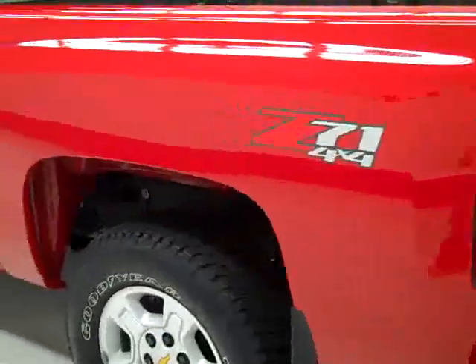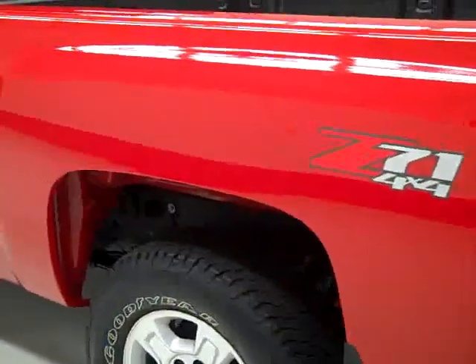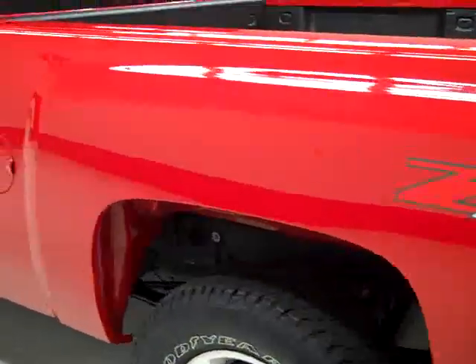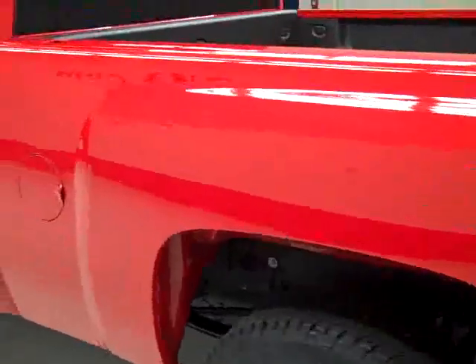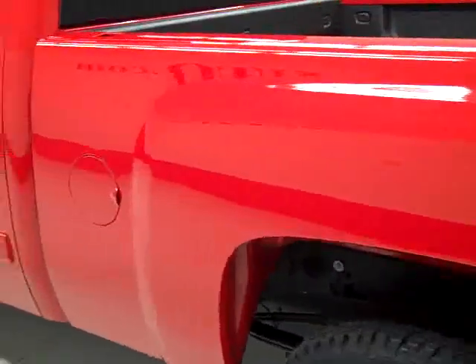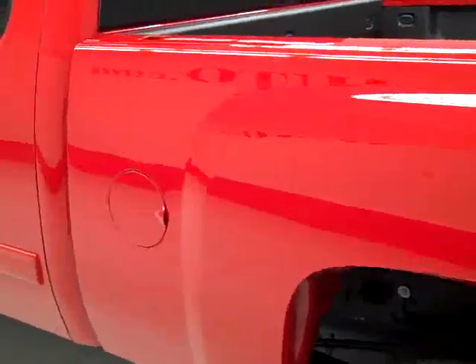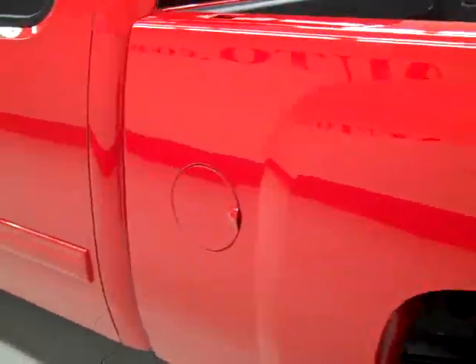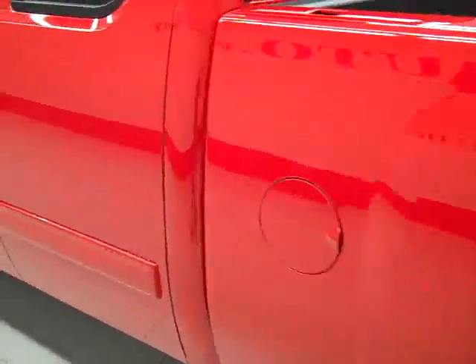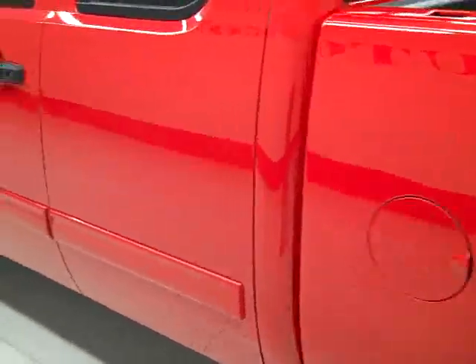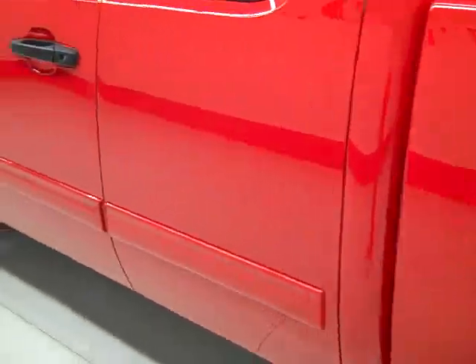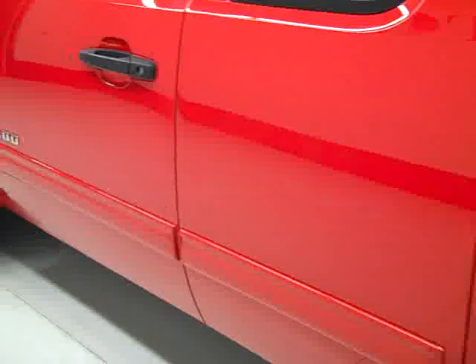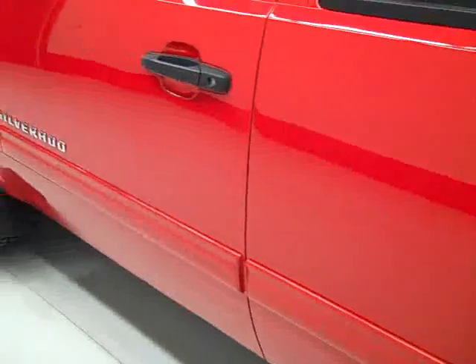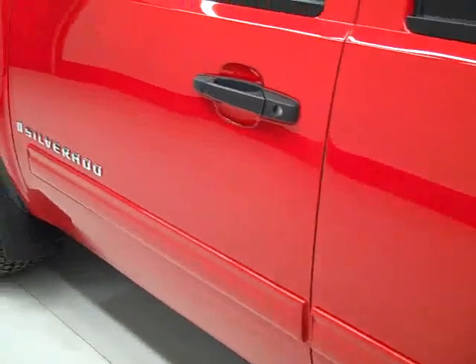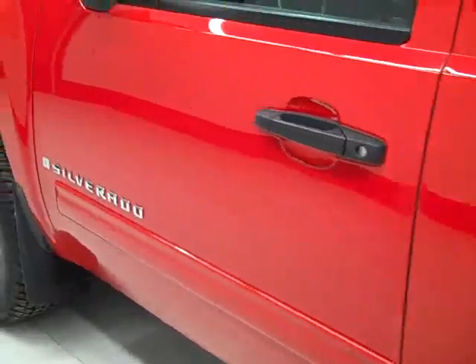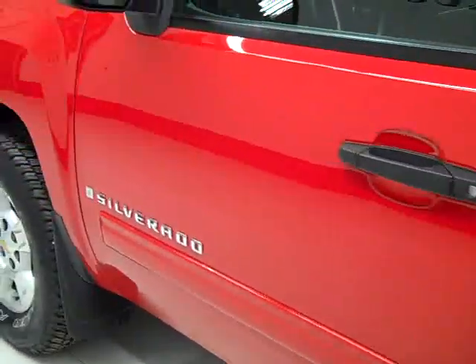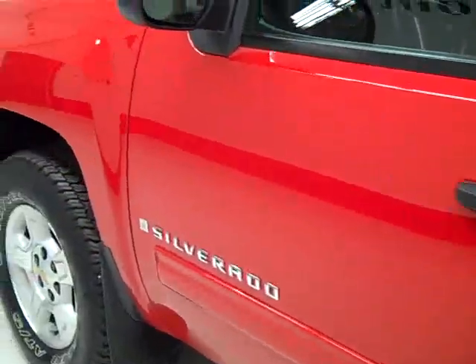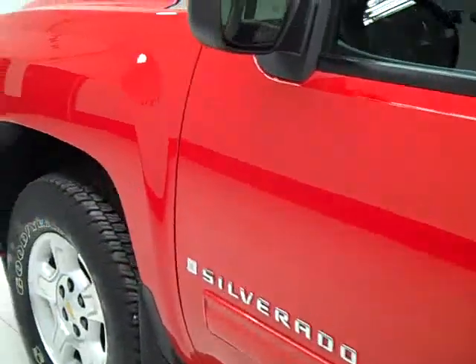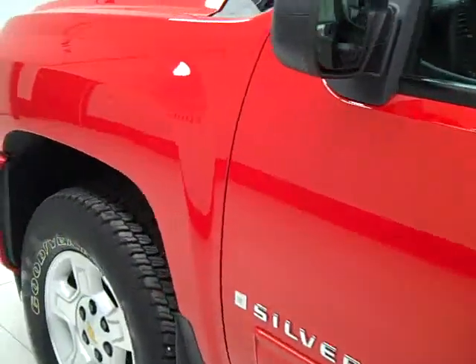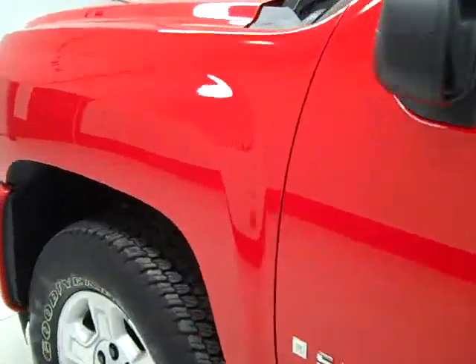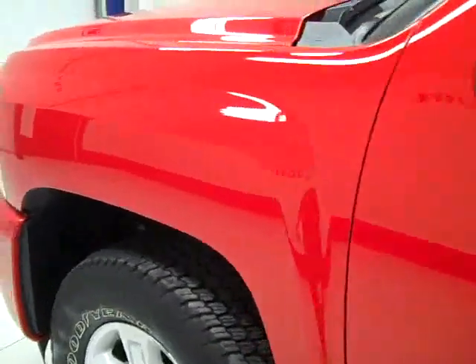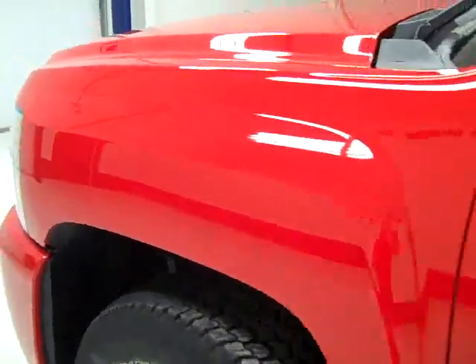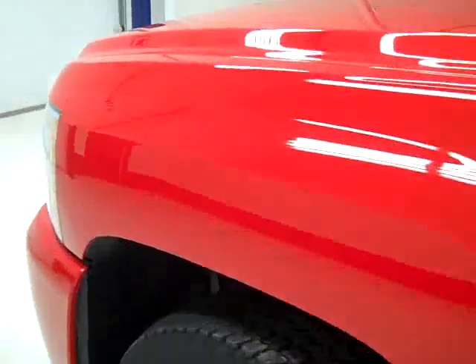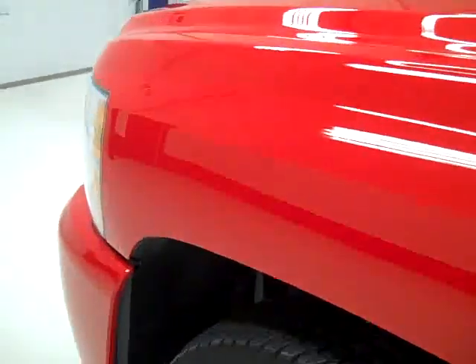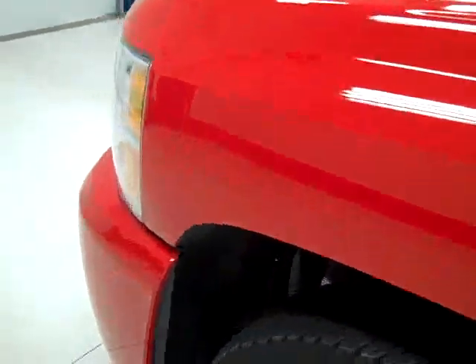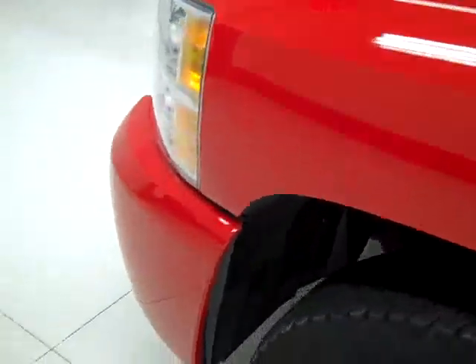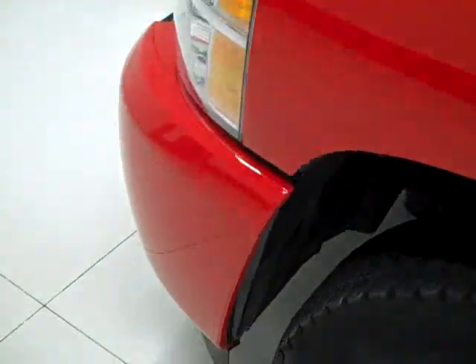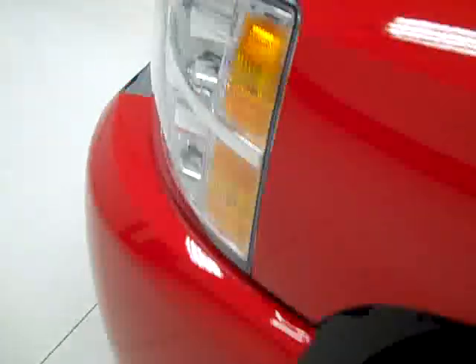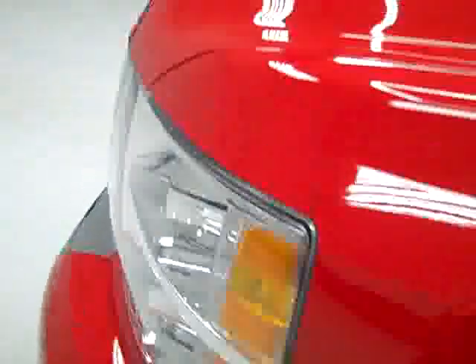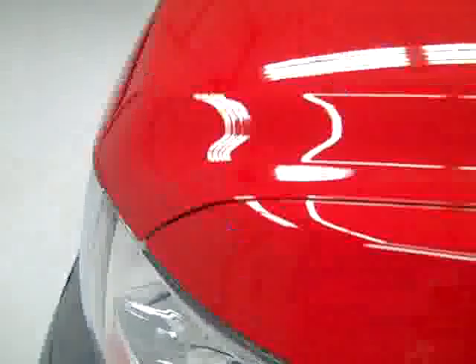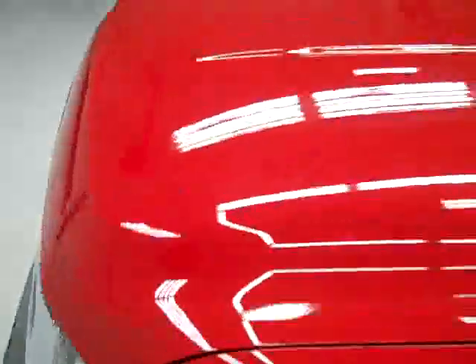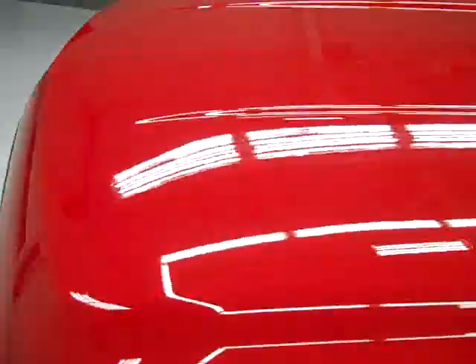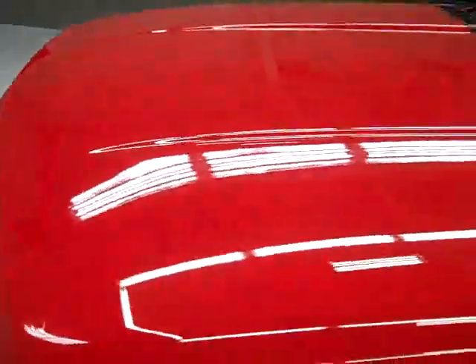Going down this side again, it's very clean, shiny paint. I'm not seeing any dents or scratches here either. The foot step is nice and clean.